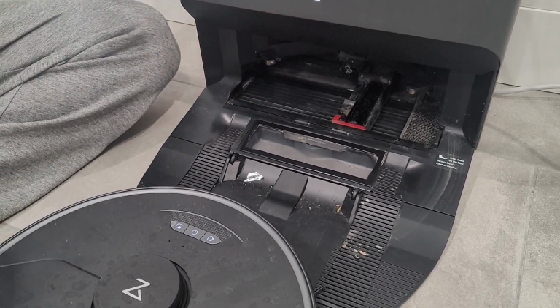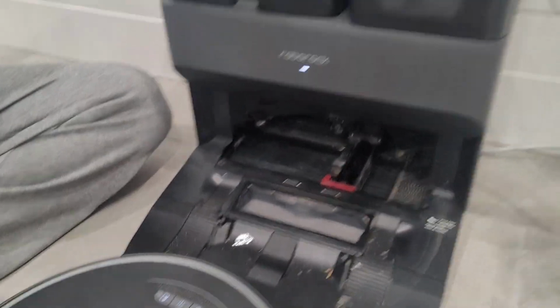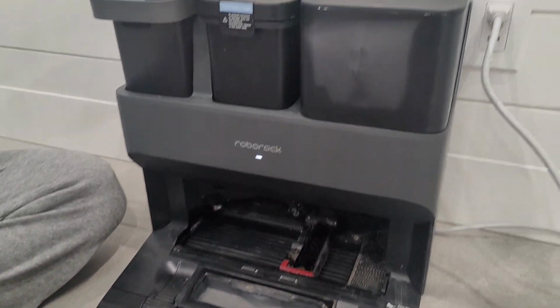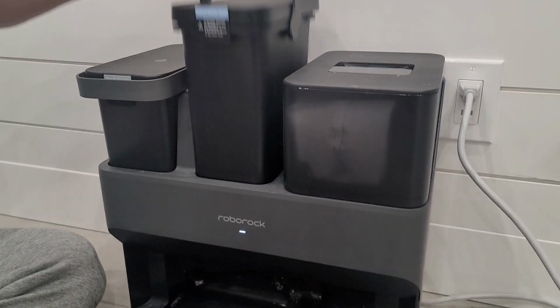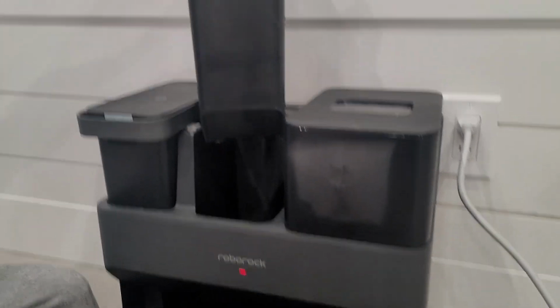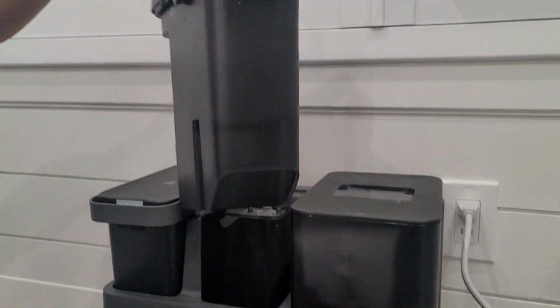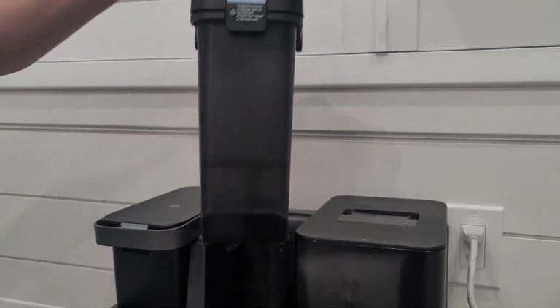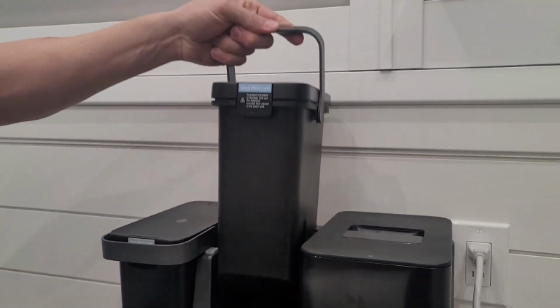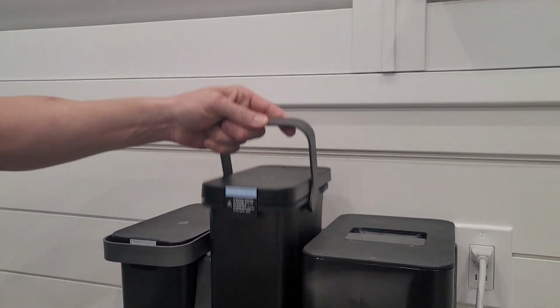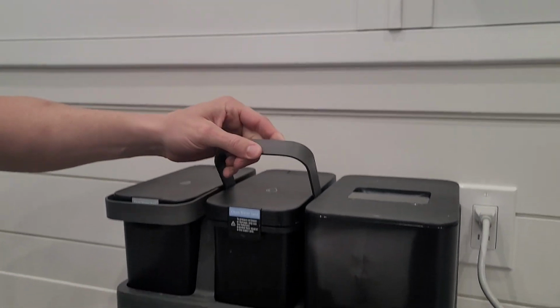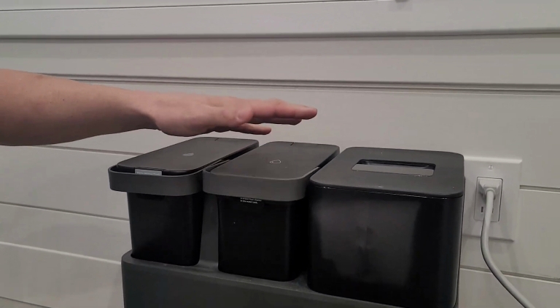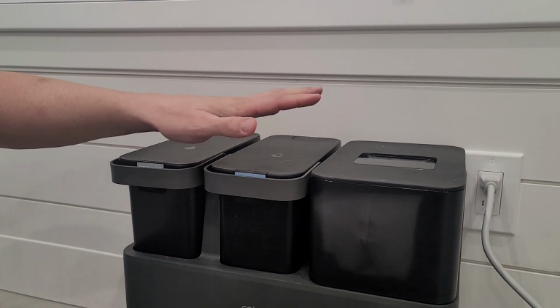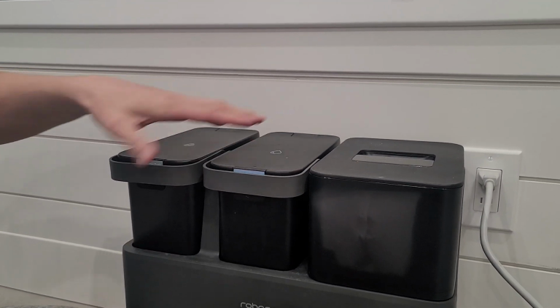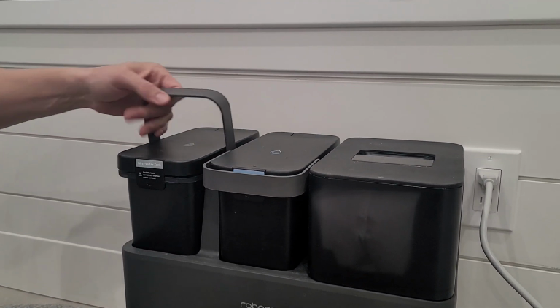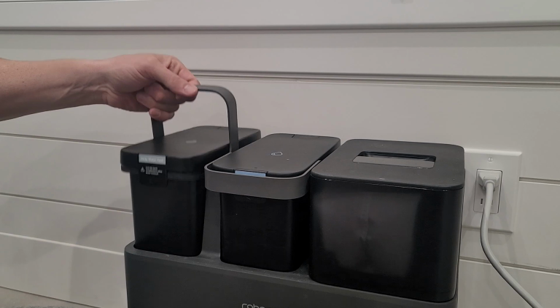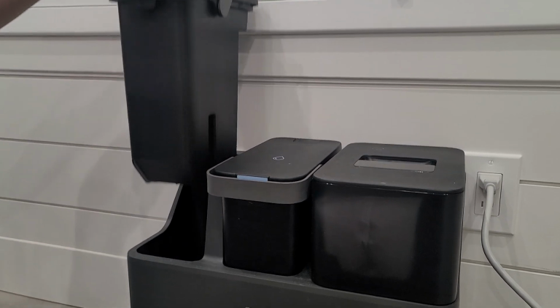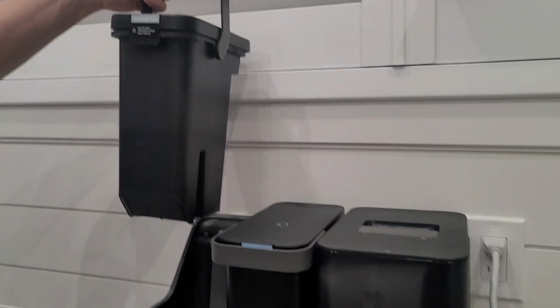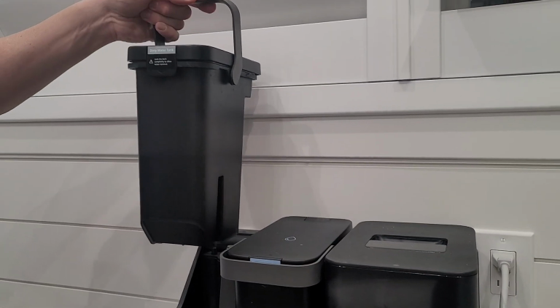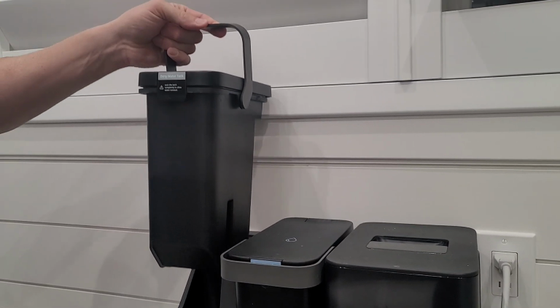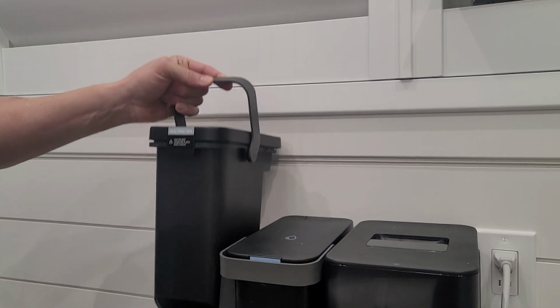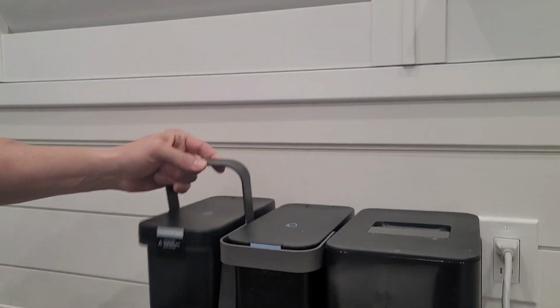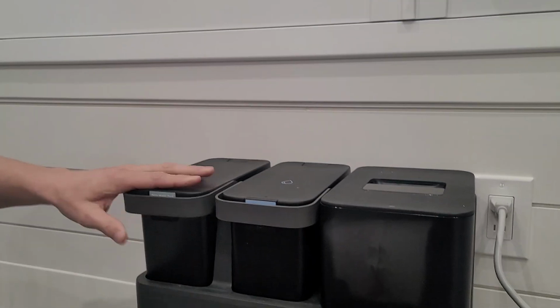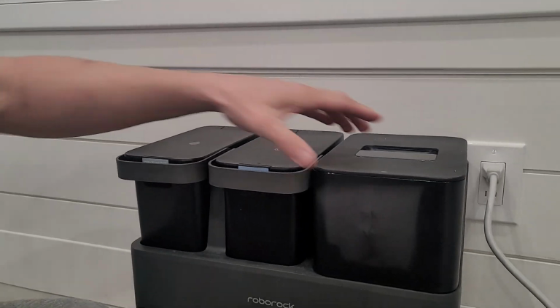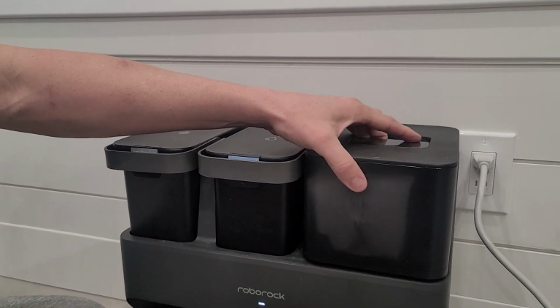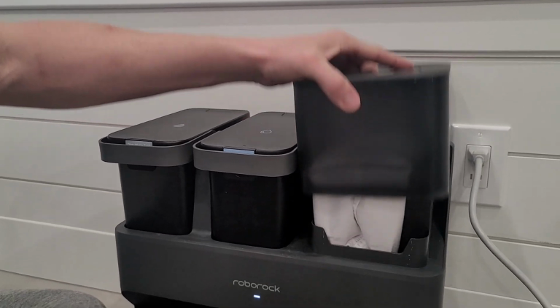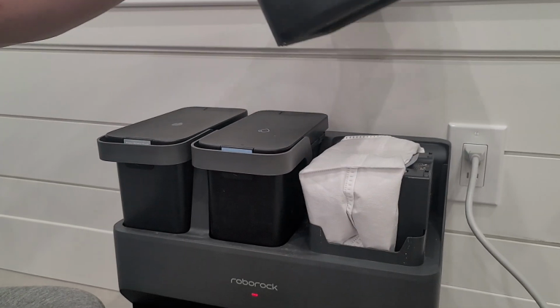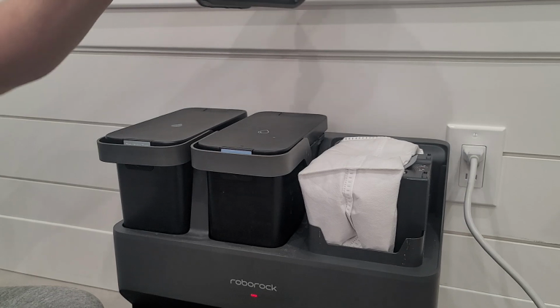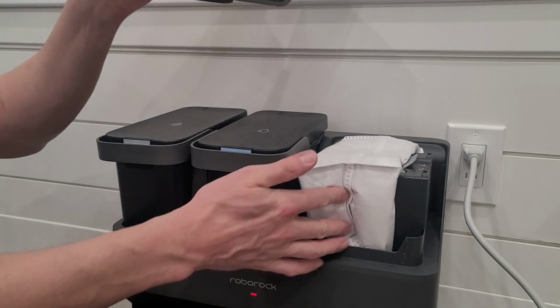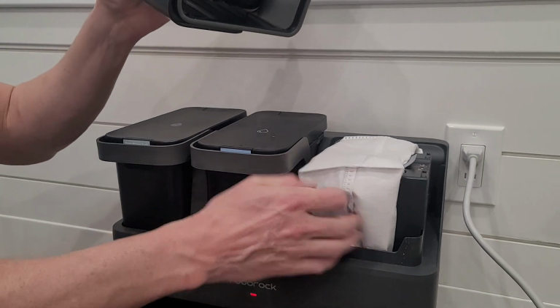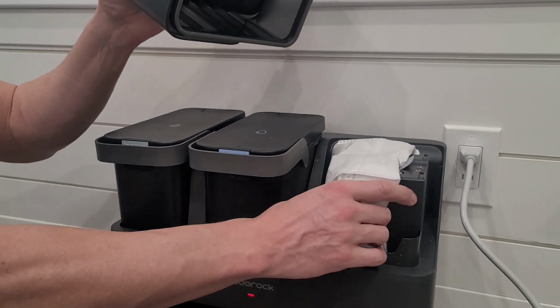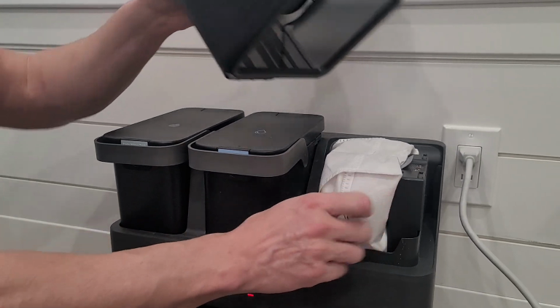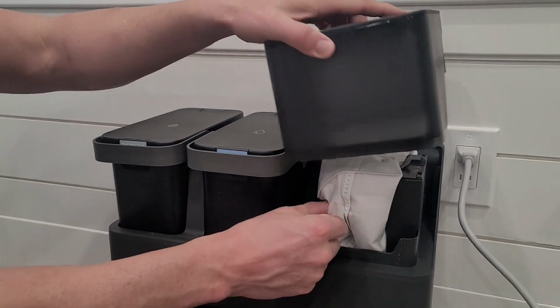It has a clean water tank that holds quite a bit of water. I go through it every day. Then you have your dirty water tank that you just dump out, and this is where the vacuum stuff collects so you have bags to change out and put in there.